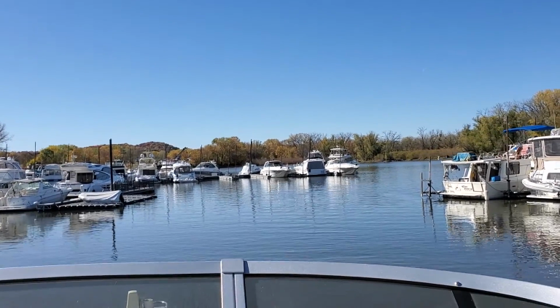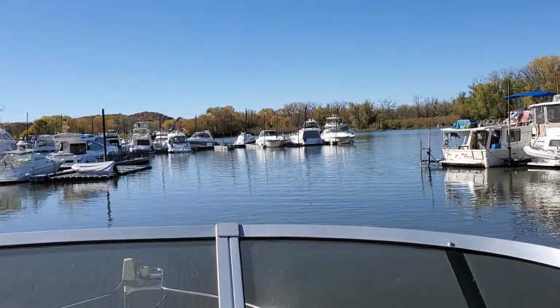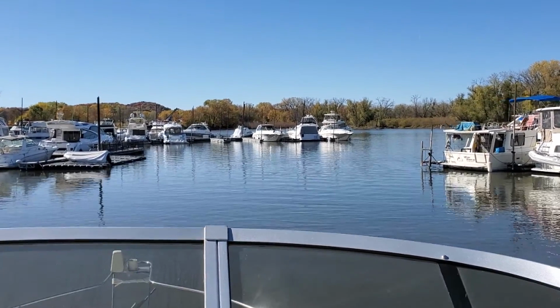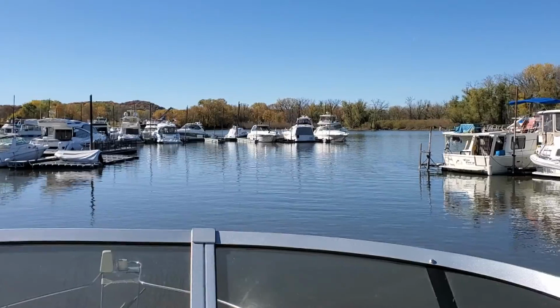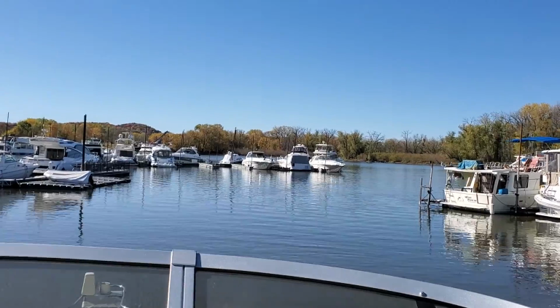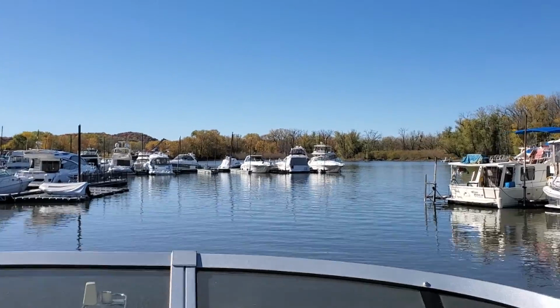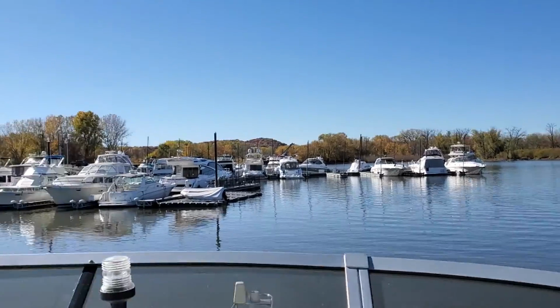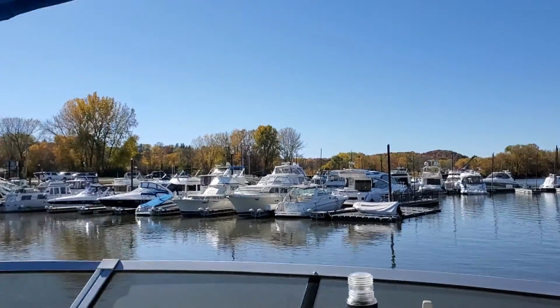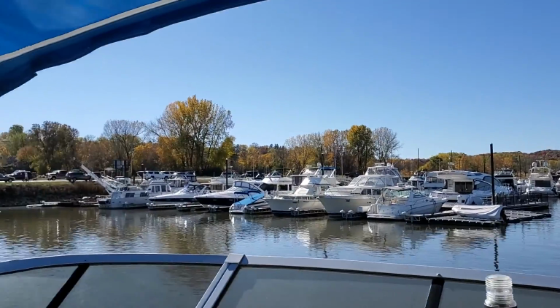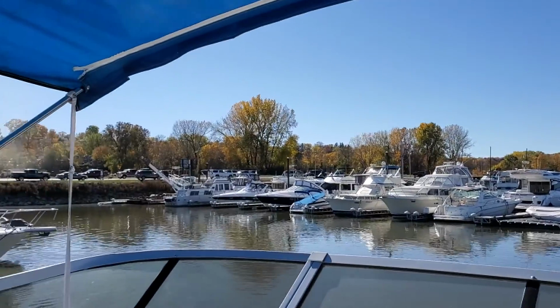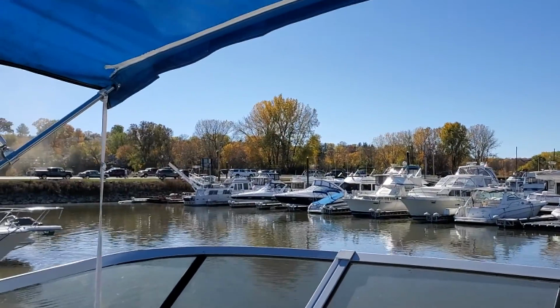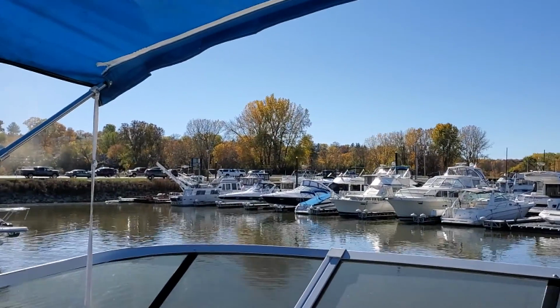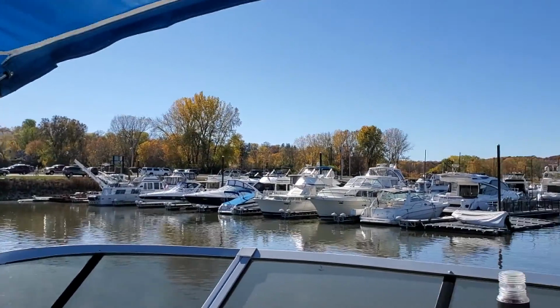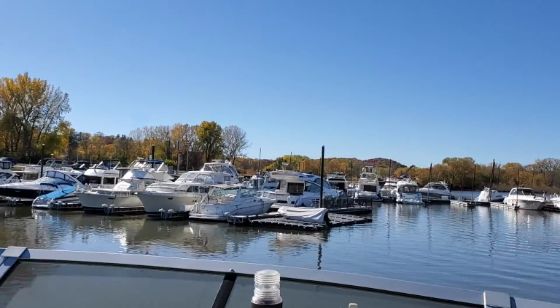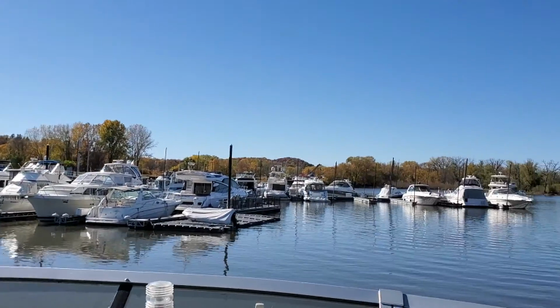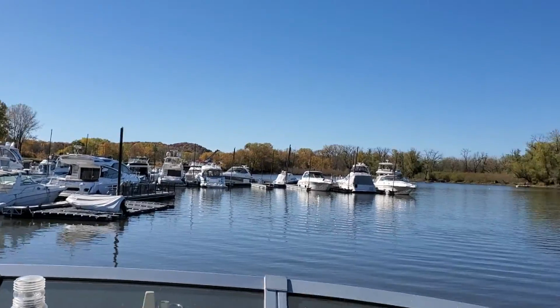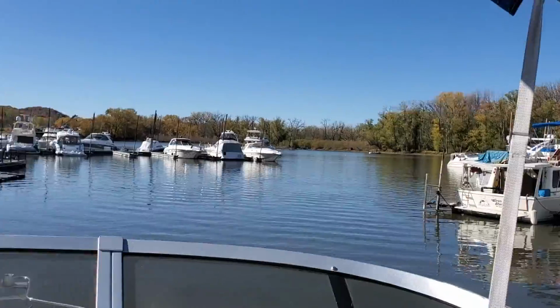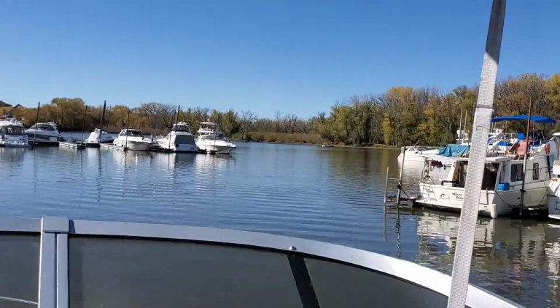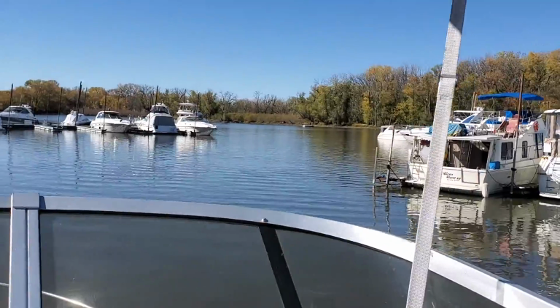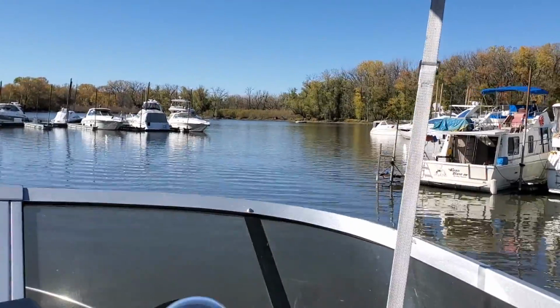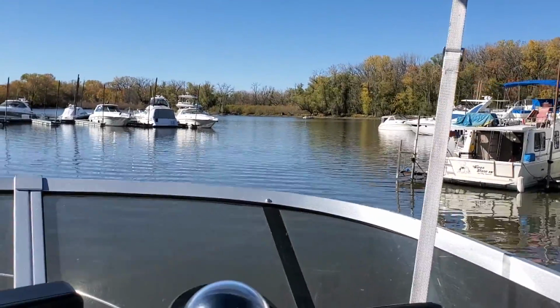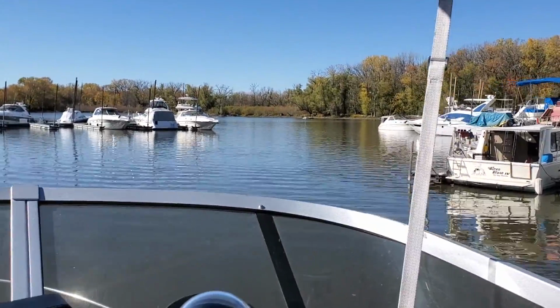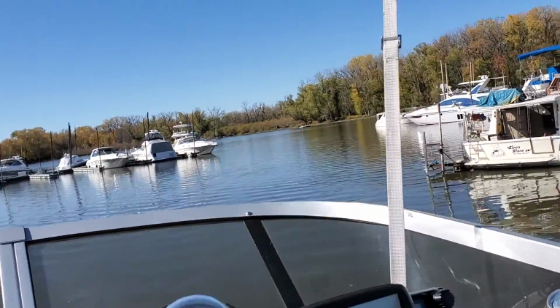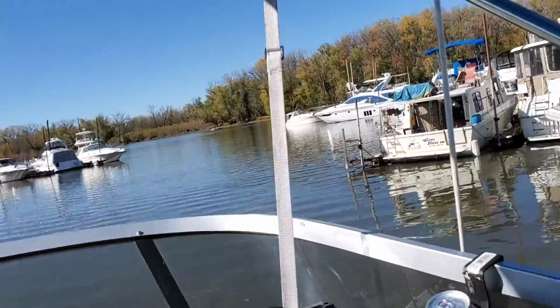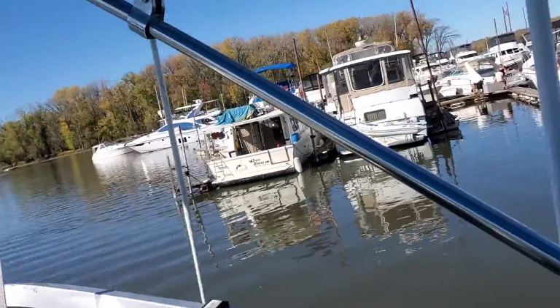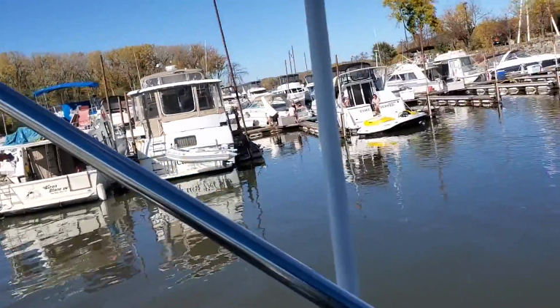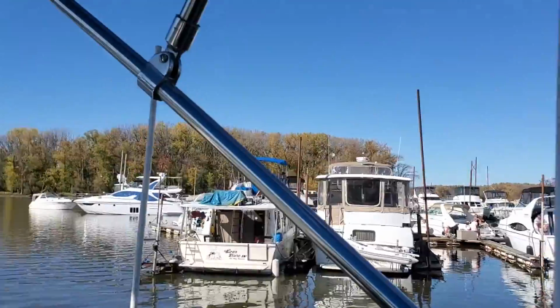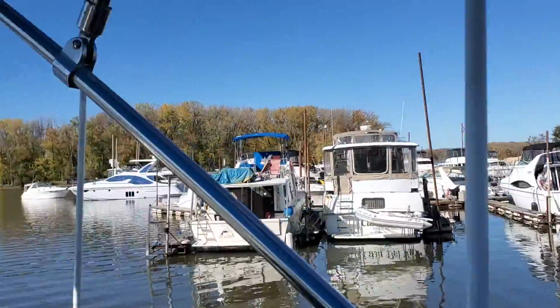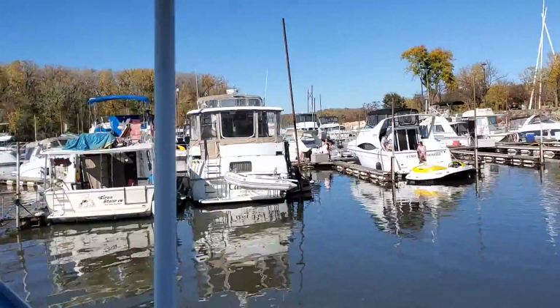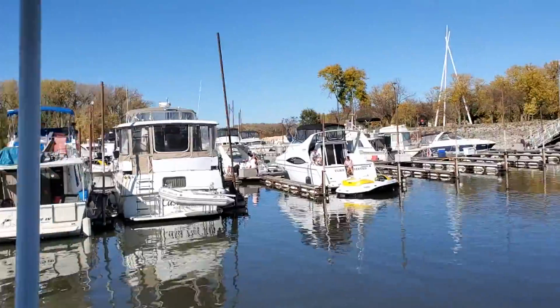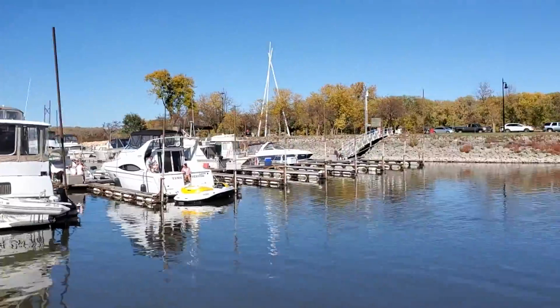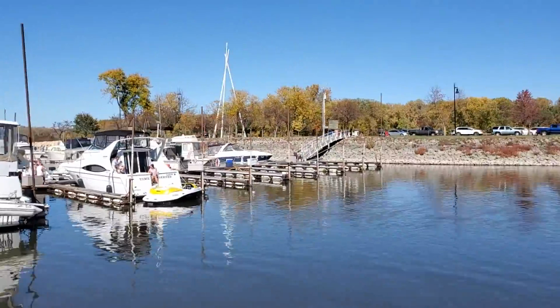Heading out of the little harbor here, where the Coral Sea lives, and some of the neighbors.